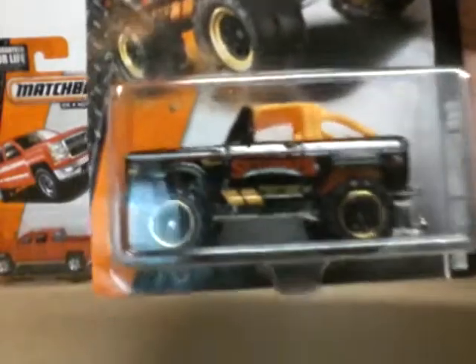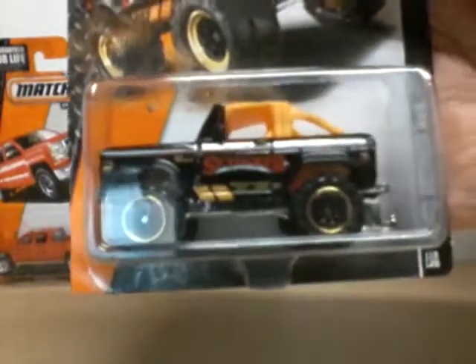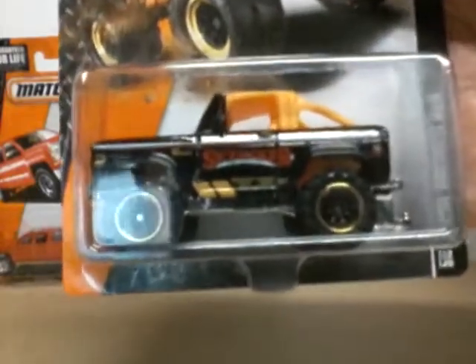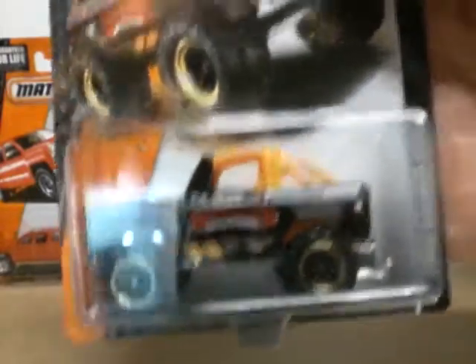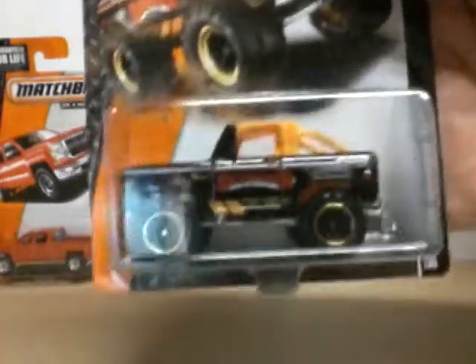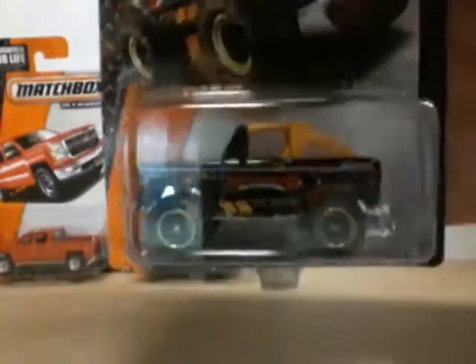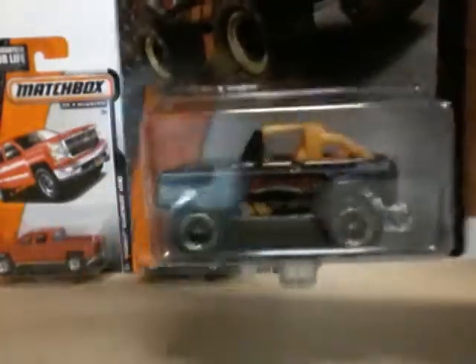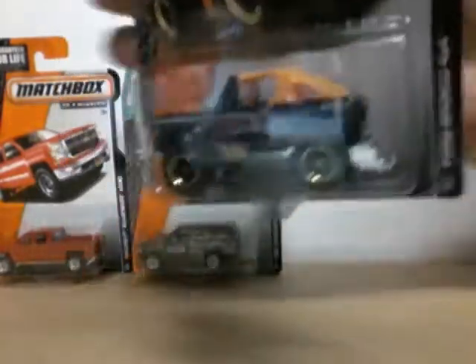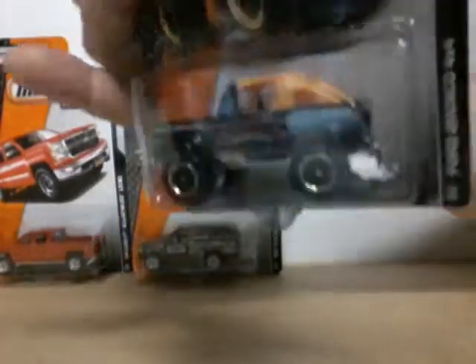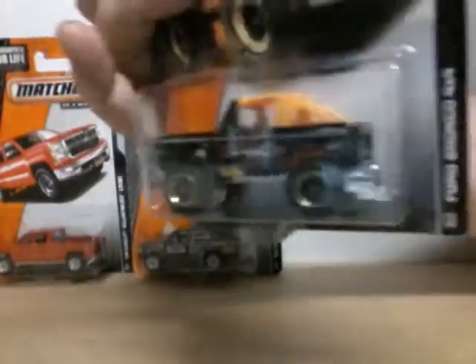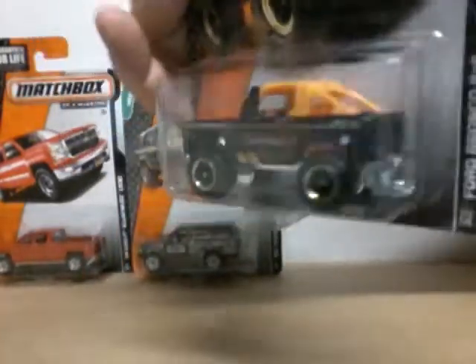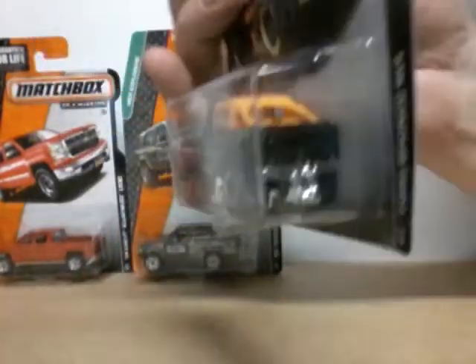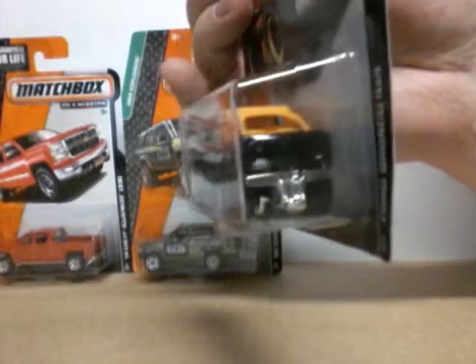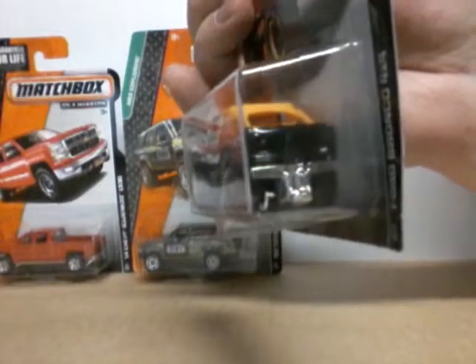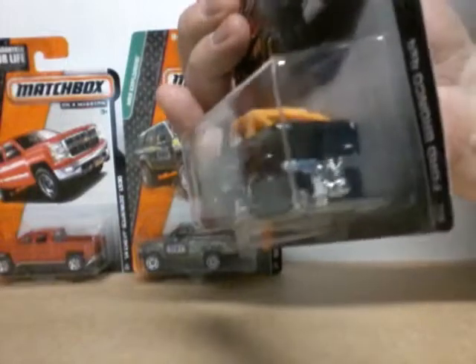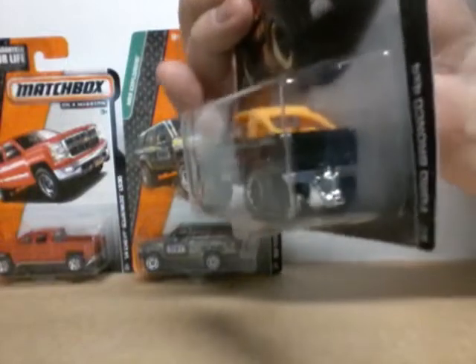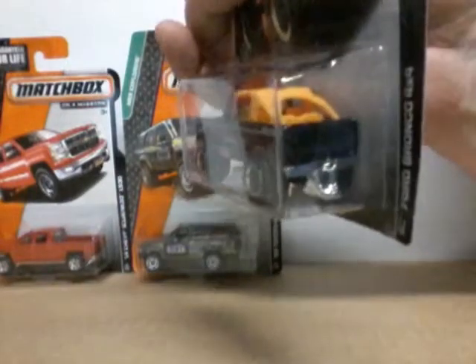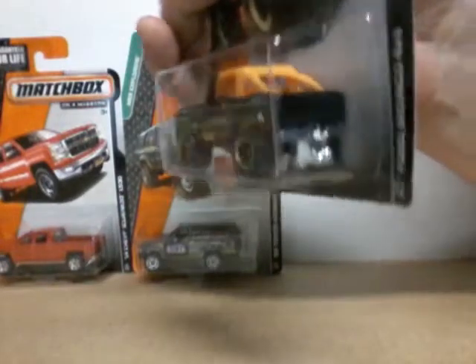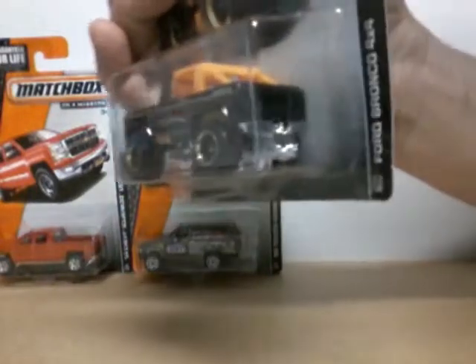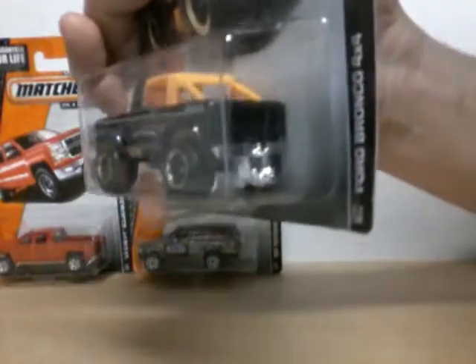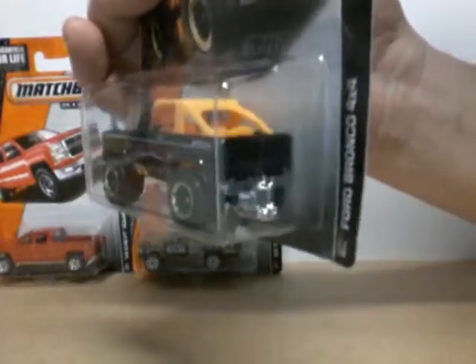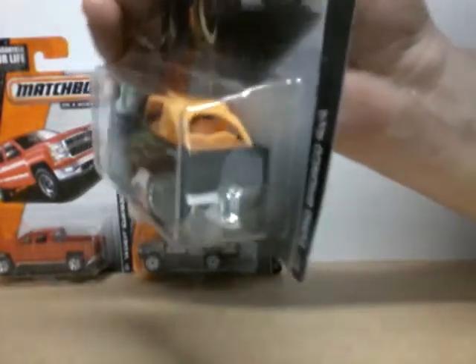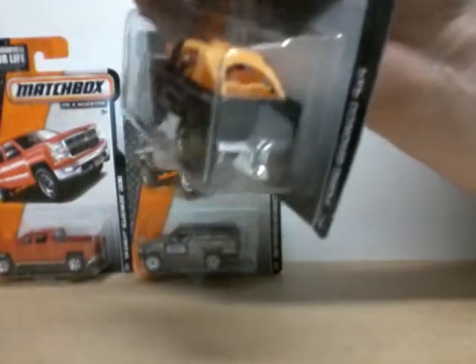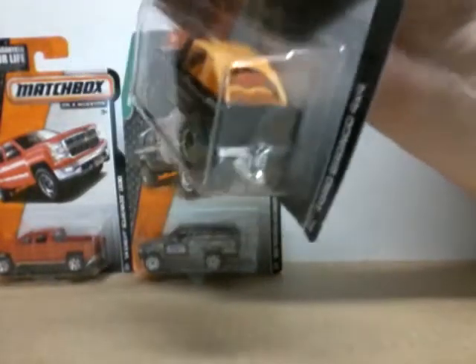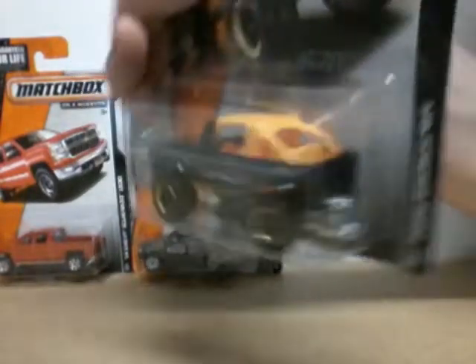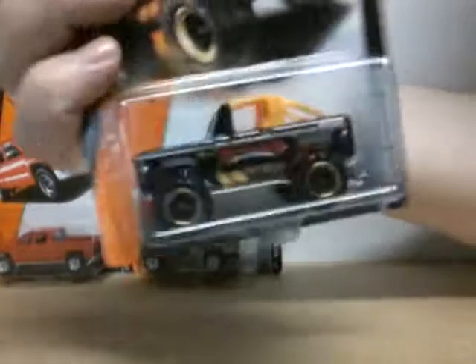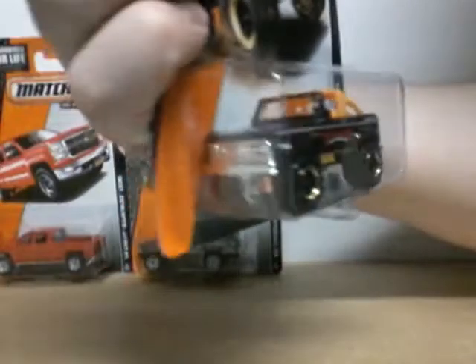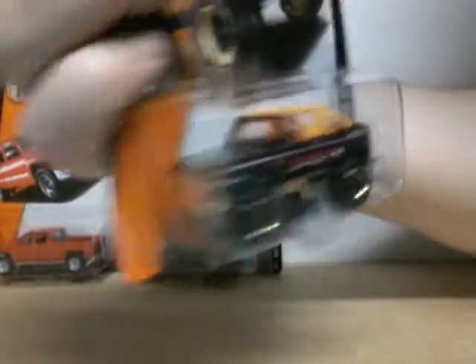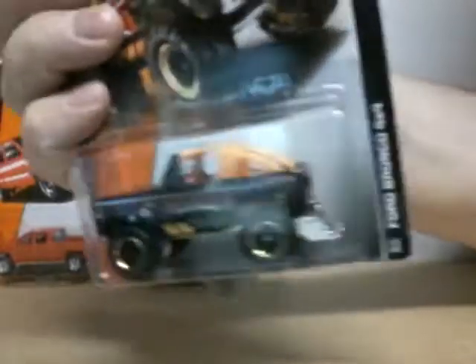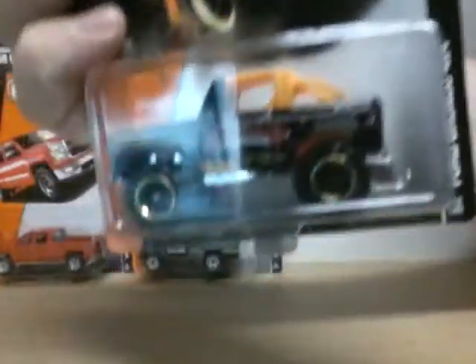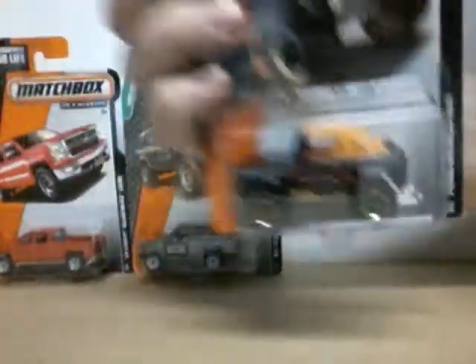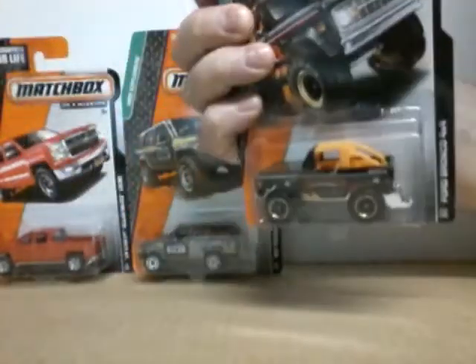Those meaty tires. Orange little top there and a towing thing in the back. Tow your little trailers. Pretty cool.